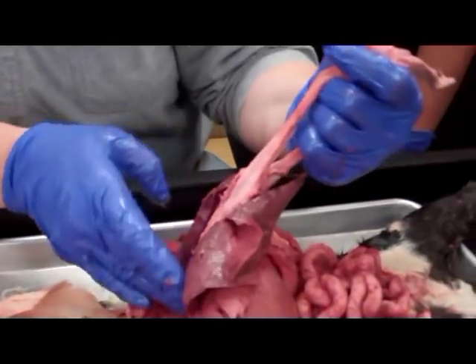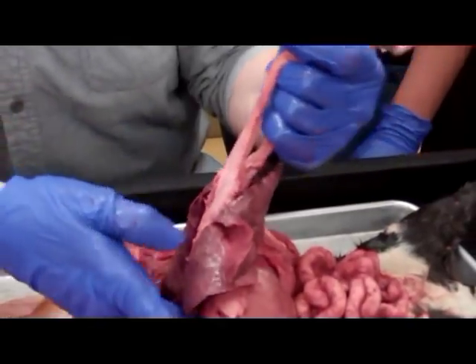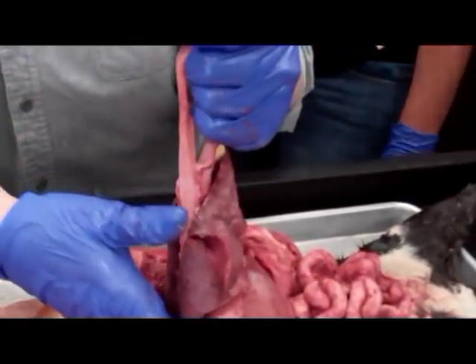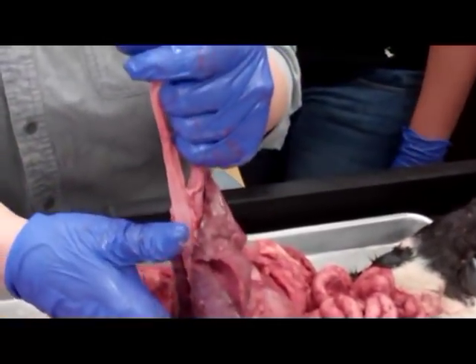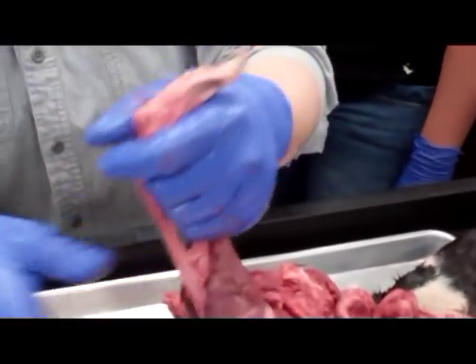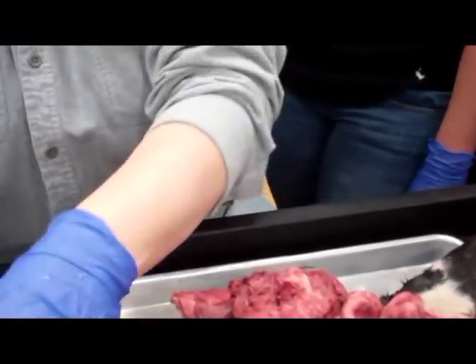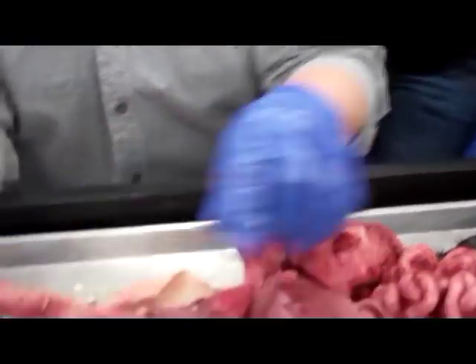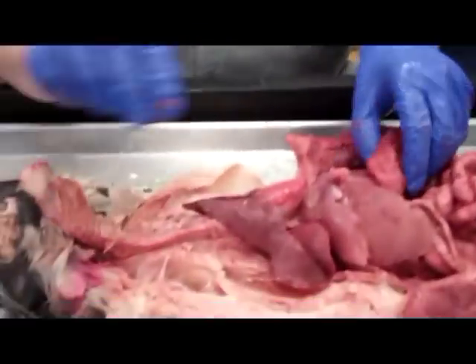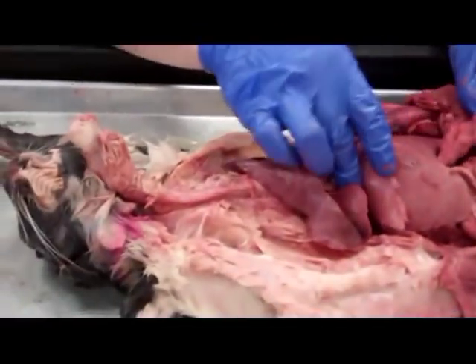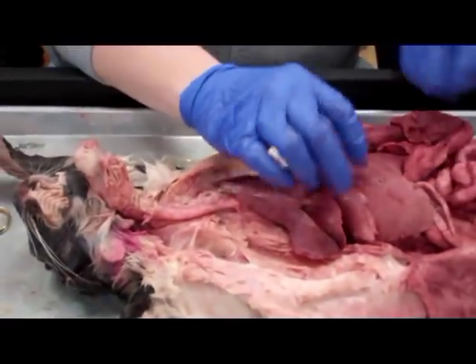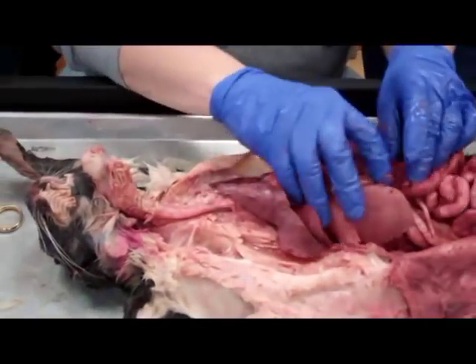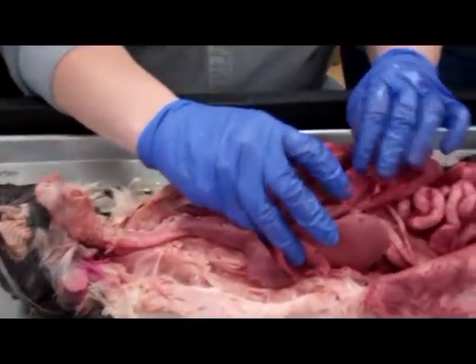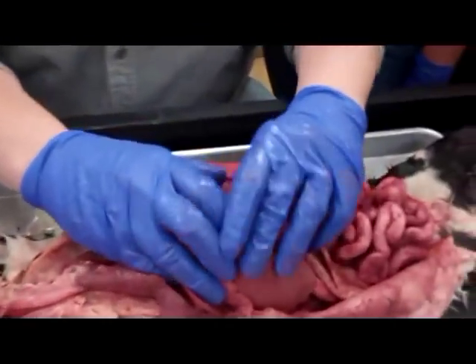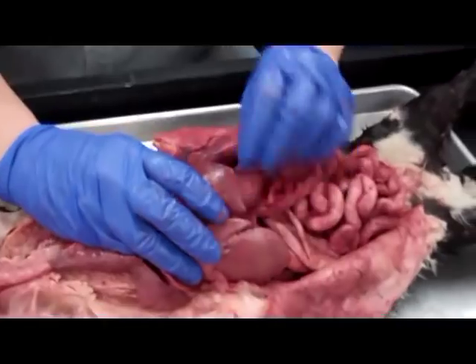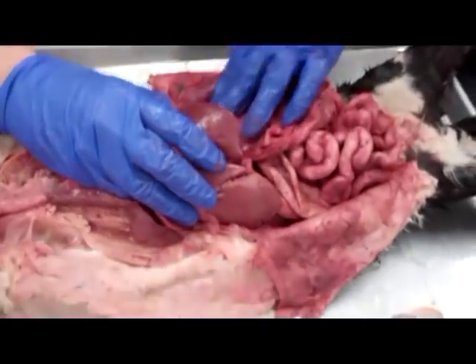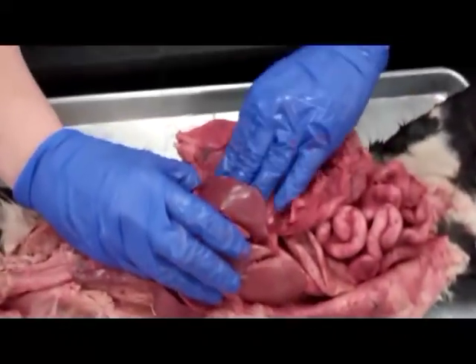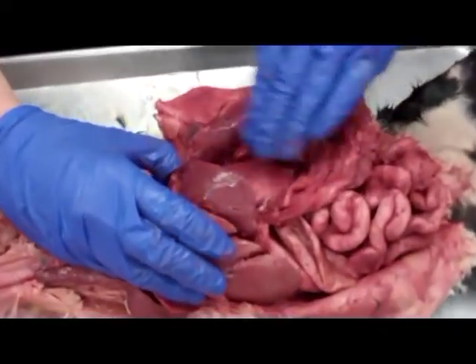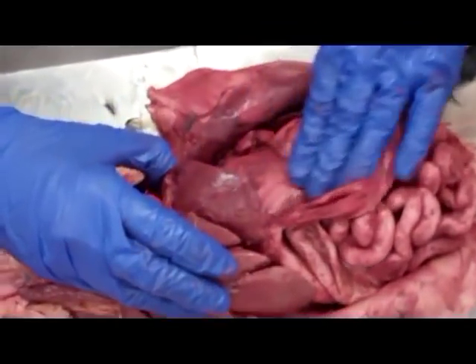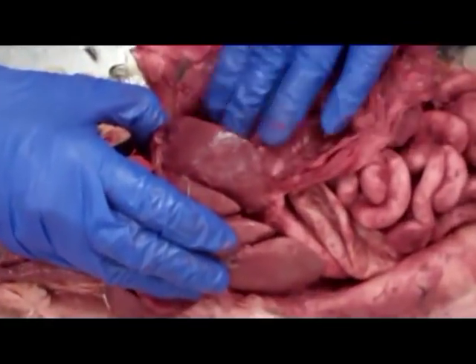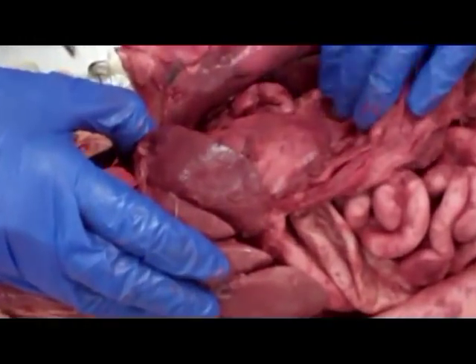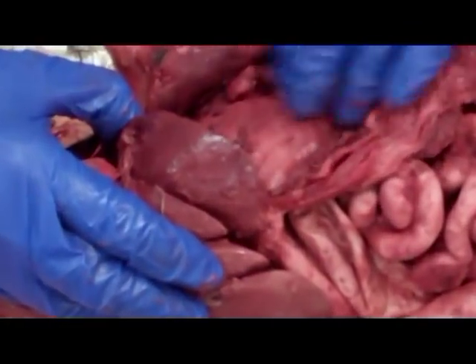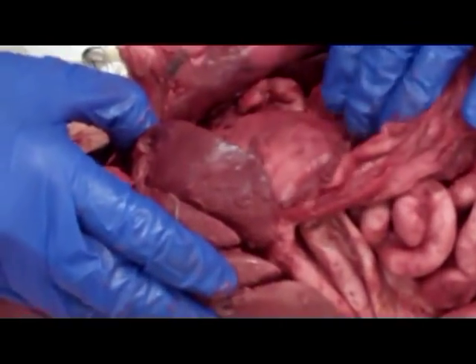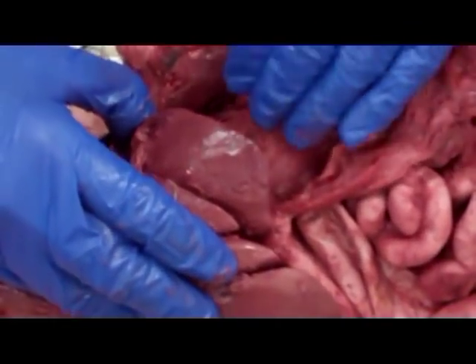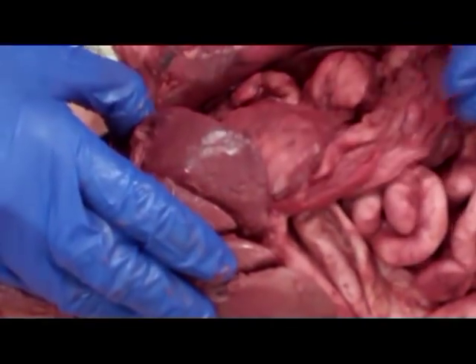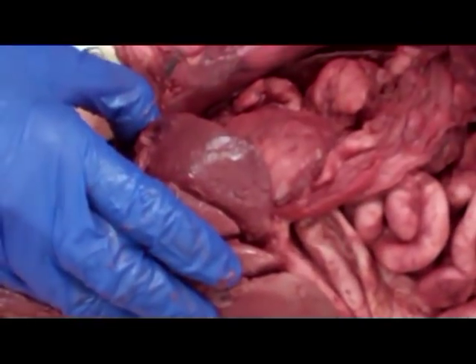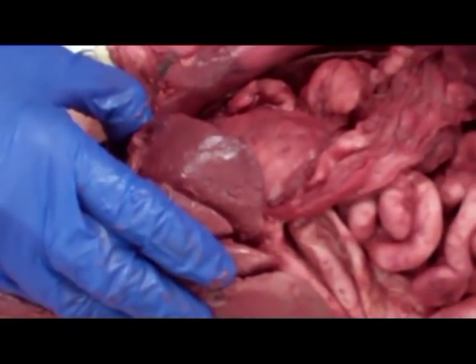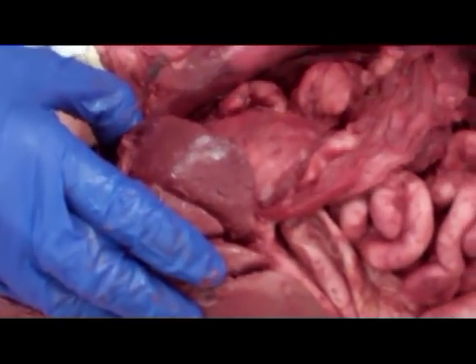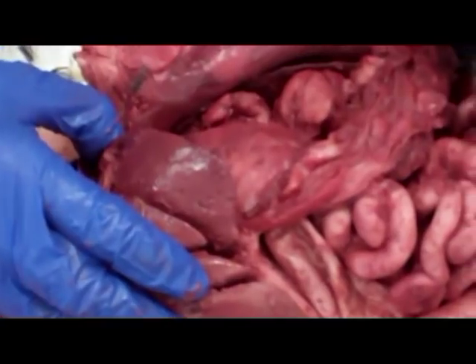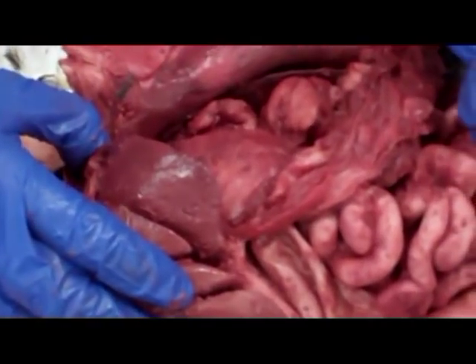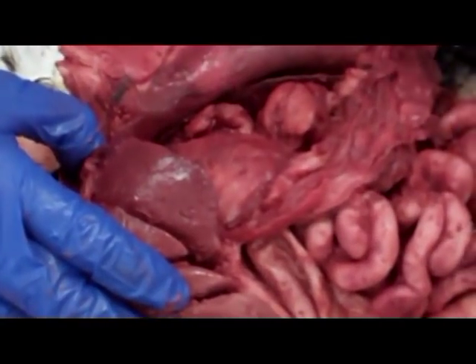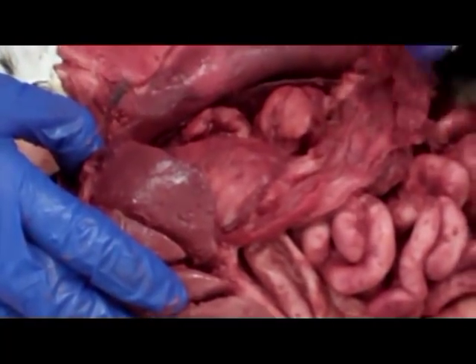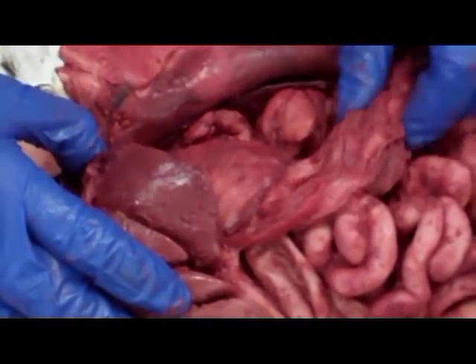That's going to pass through the diaphragm and then head down towards the stomach, which is this really big structure you can see right here. But I want to wash the inside and then disconnect the intestines and show you those.